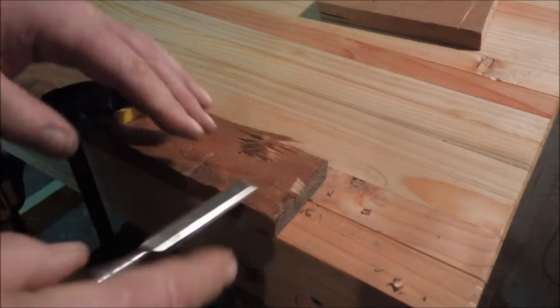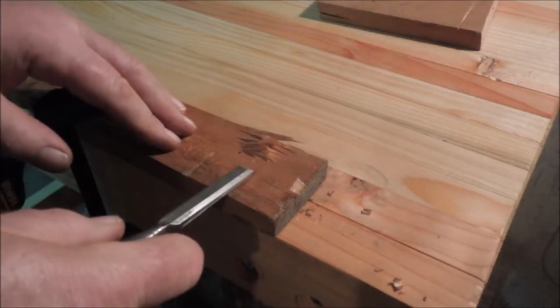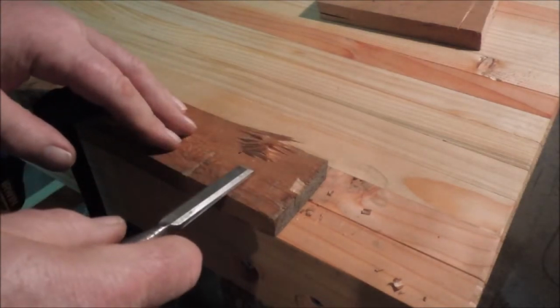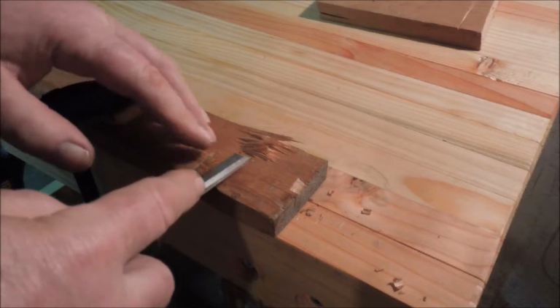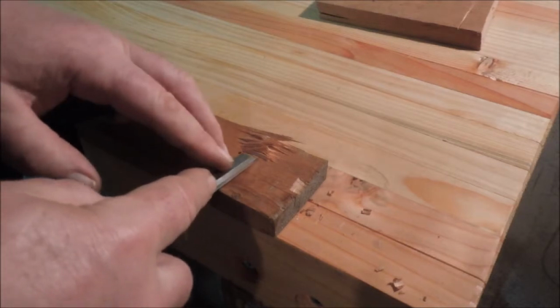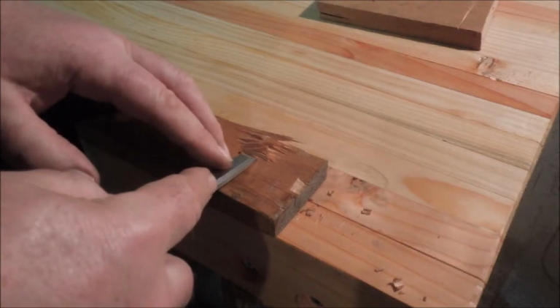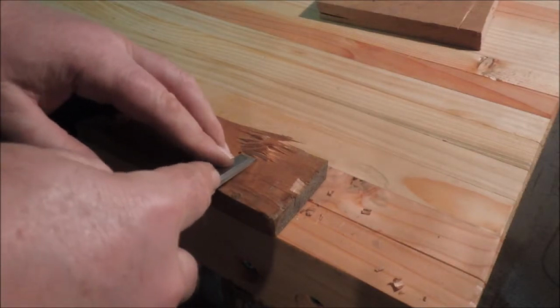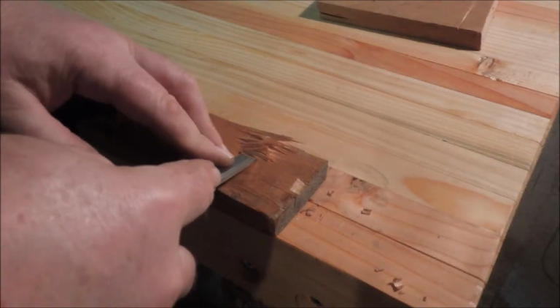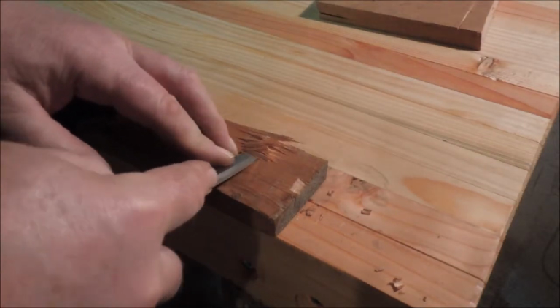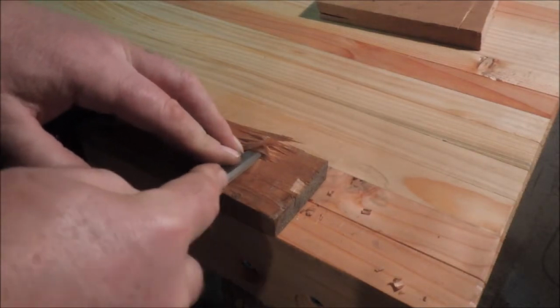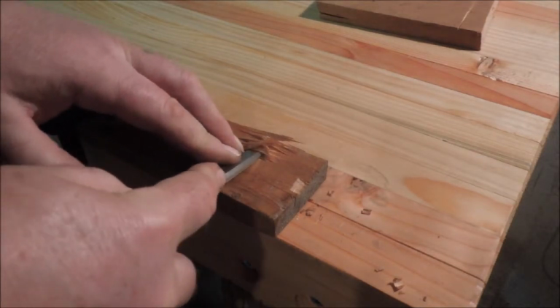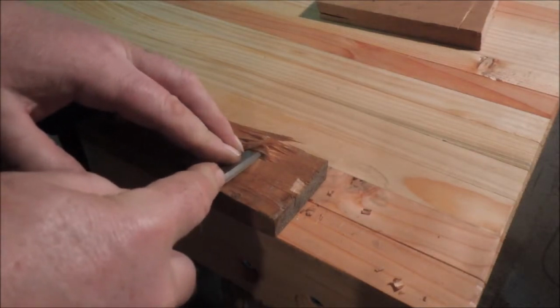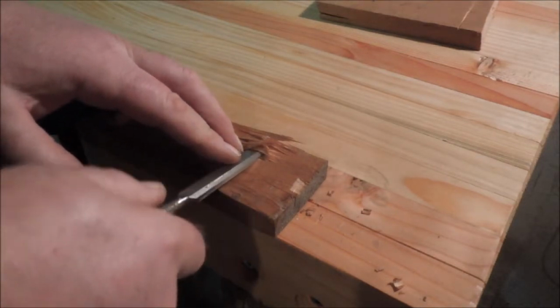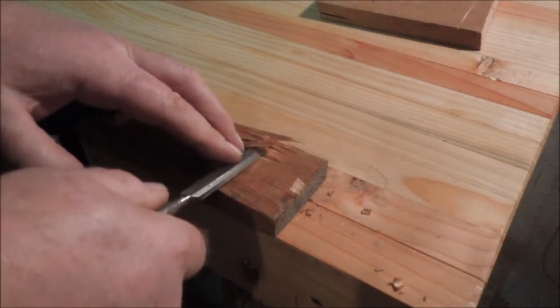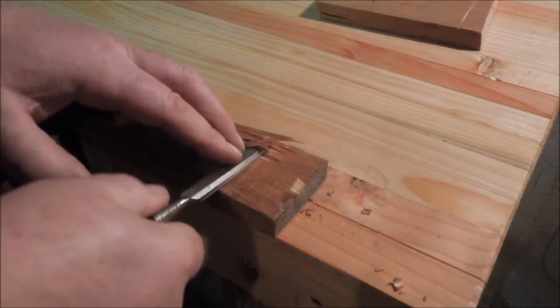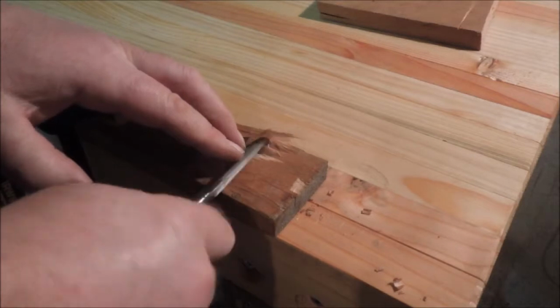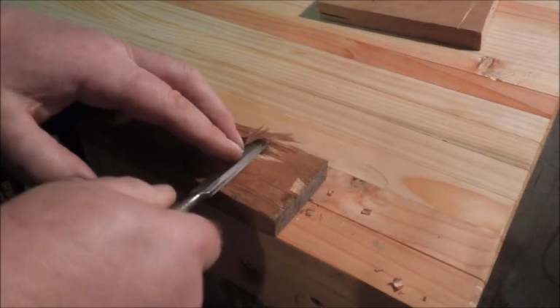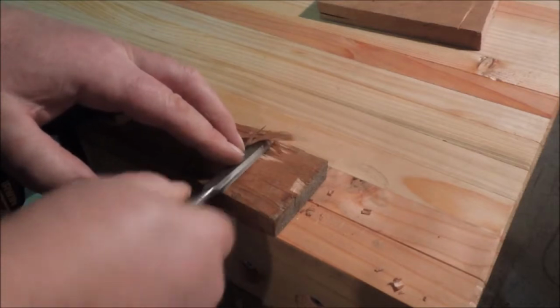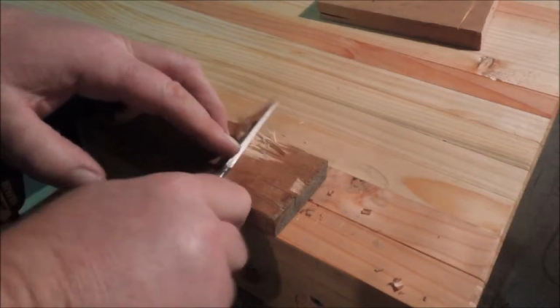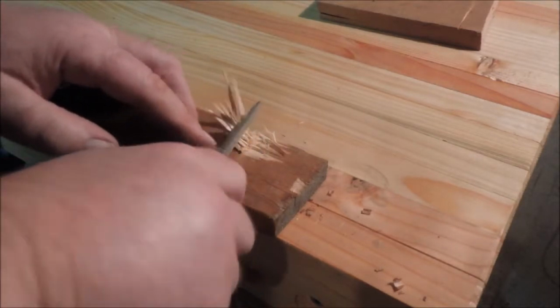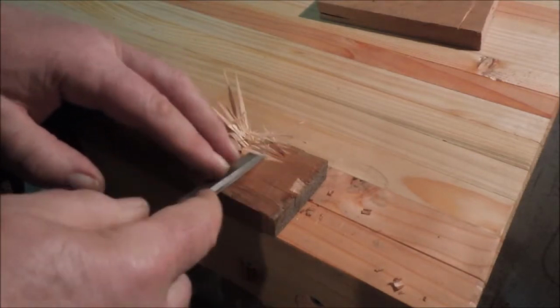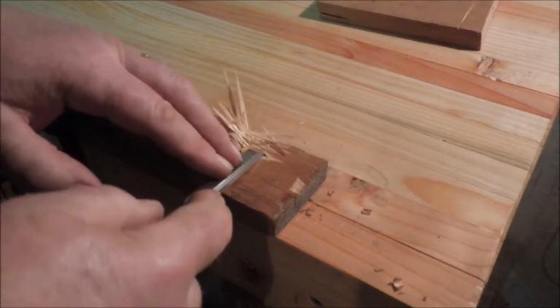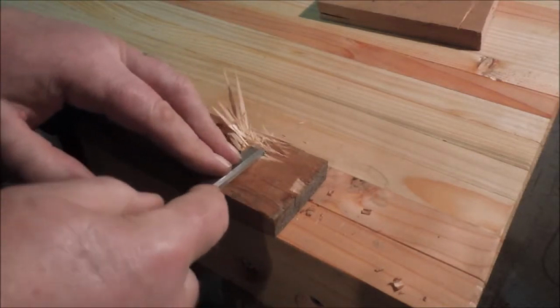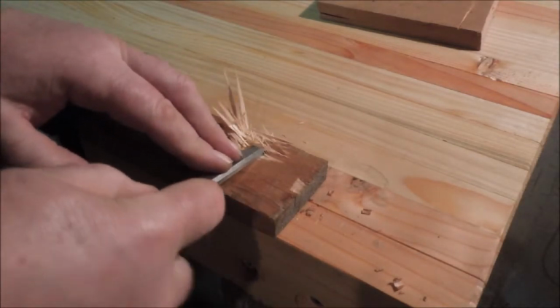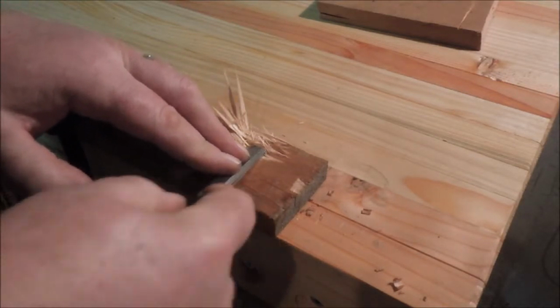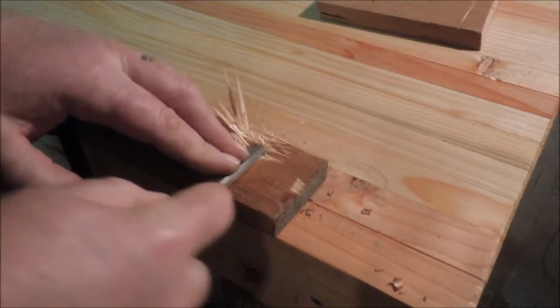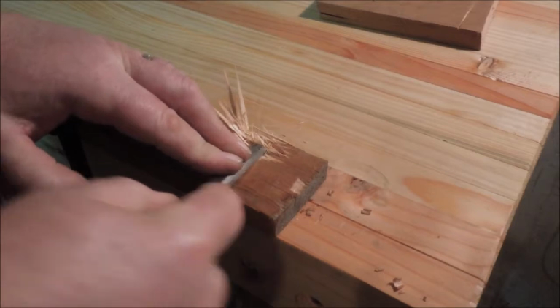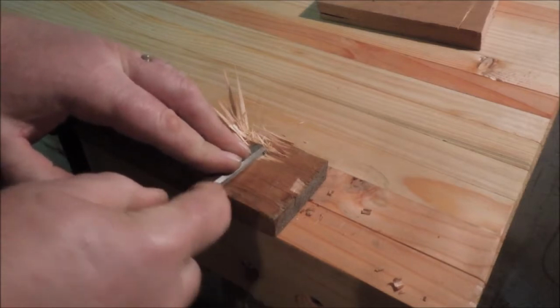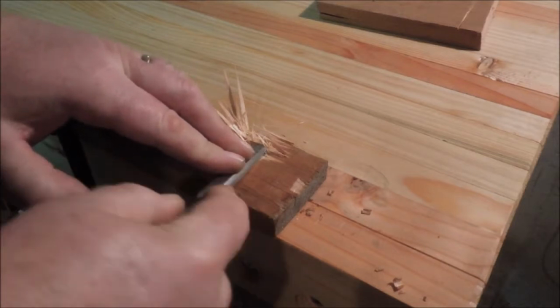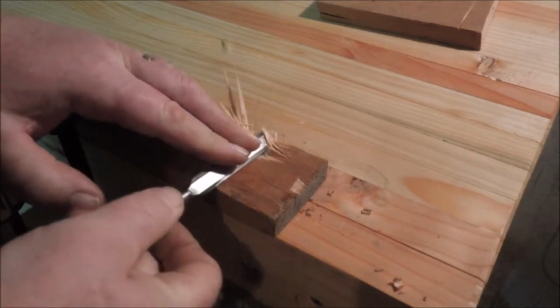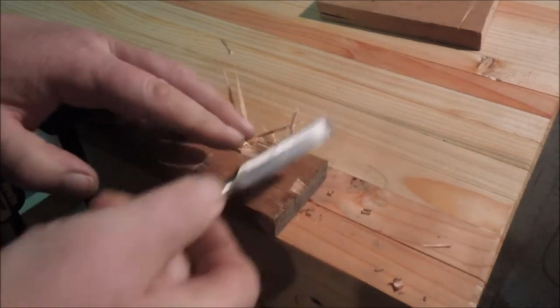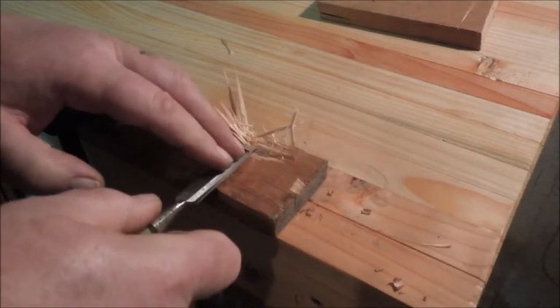Ripsaws can cut cross grain — they do separate the grain and break it apart and make the board into two pieces. But like this chisel, the cut's not very smooth.